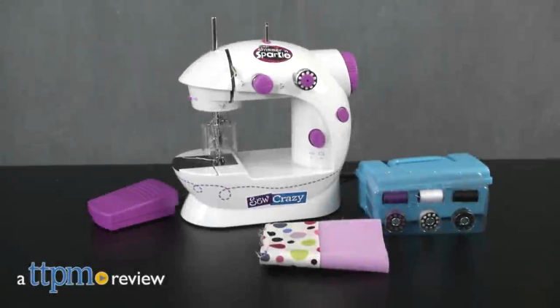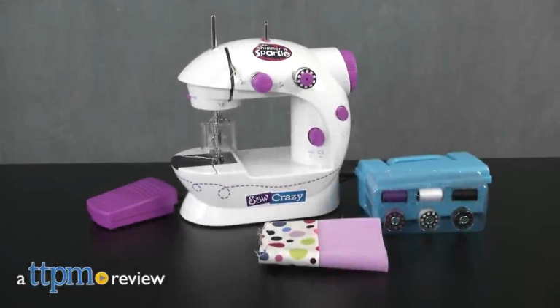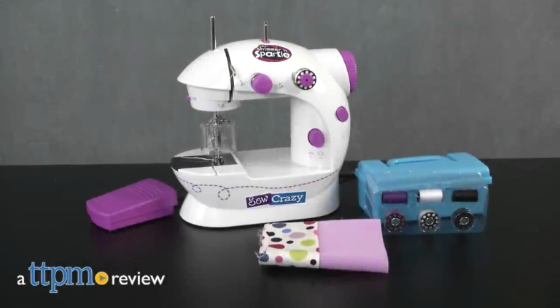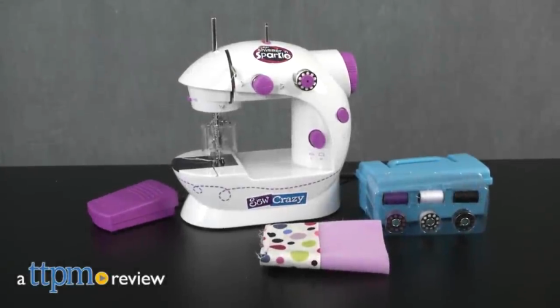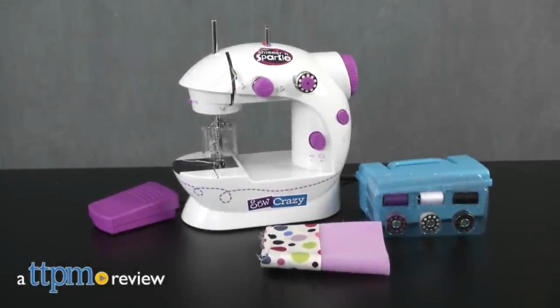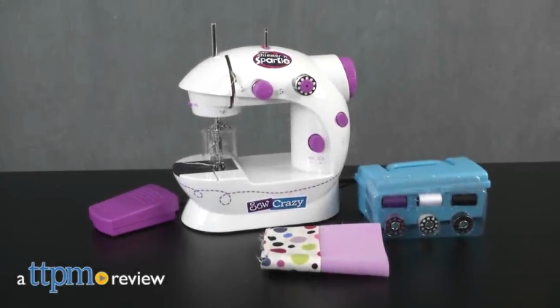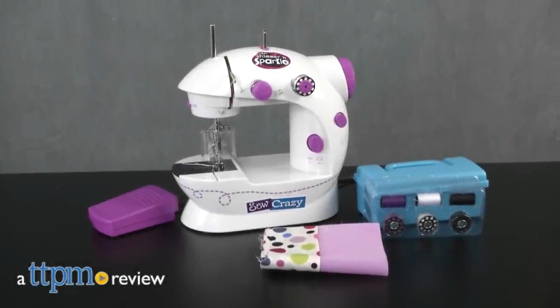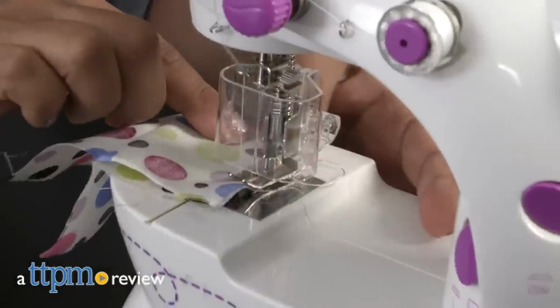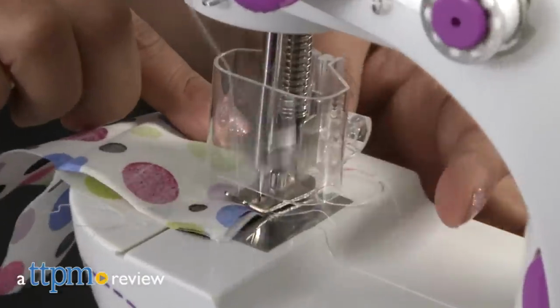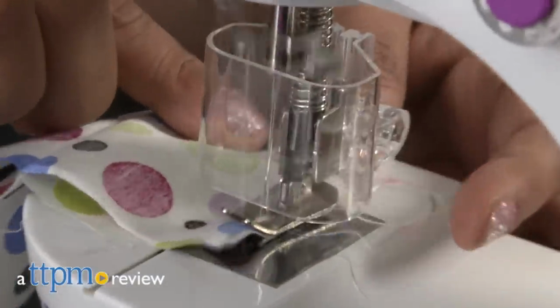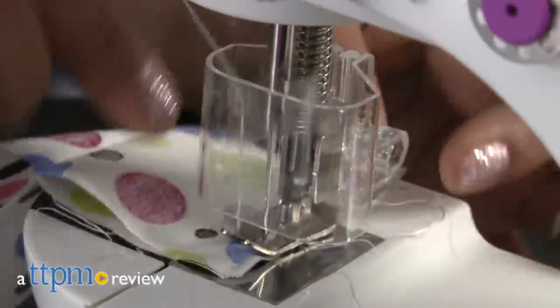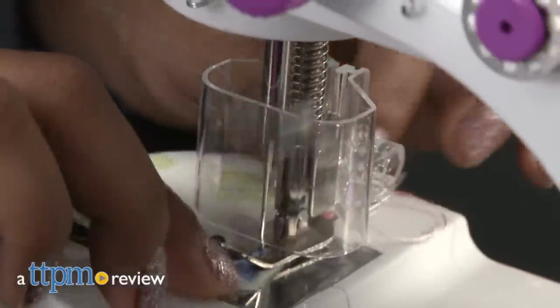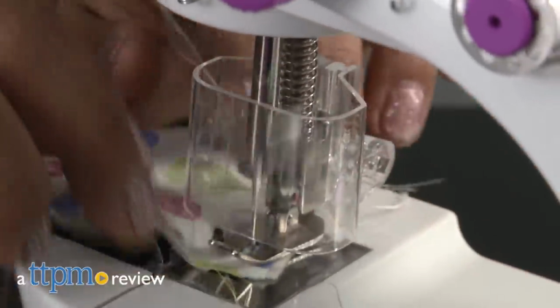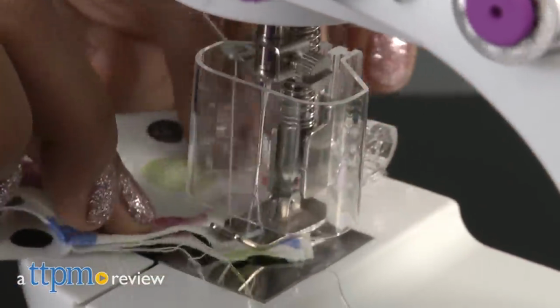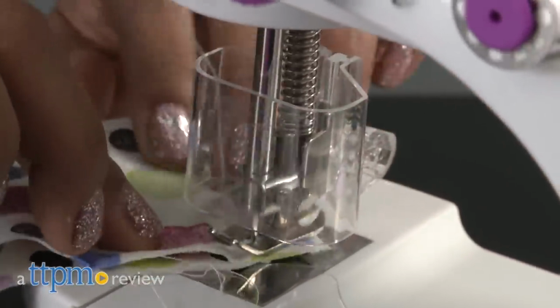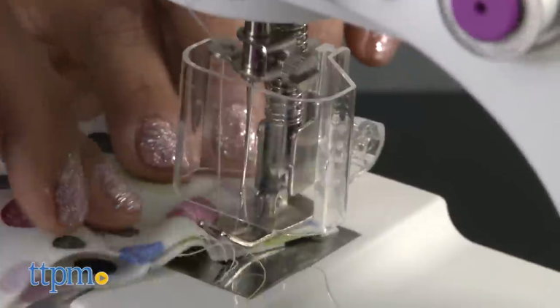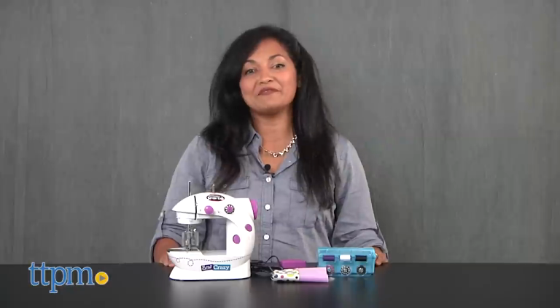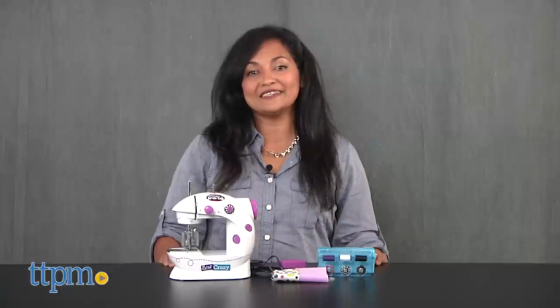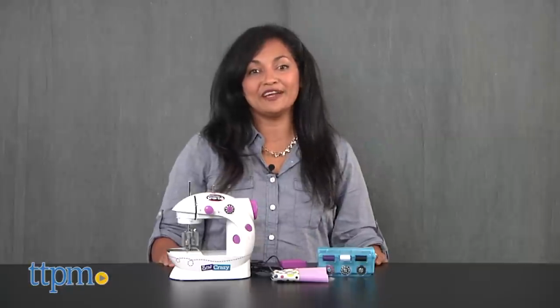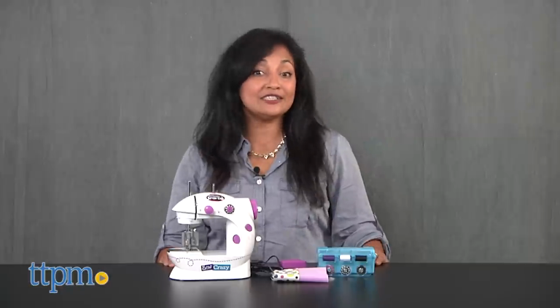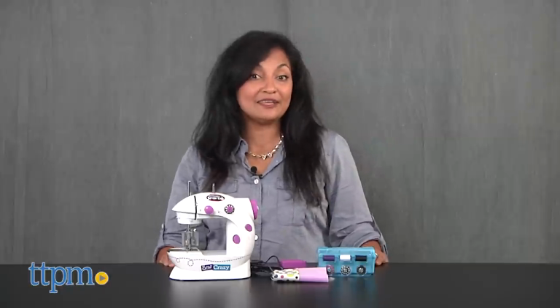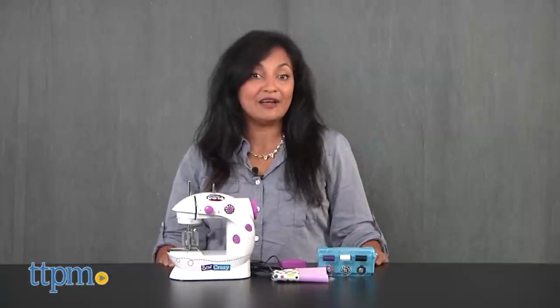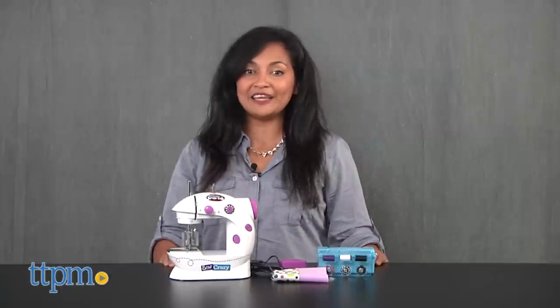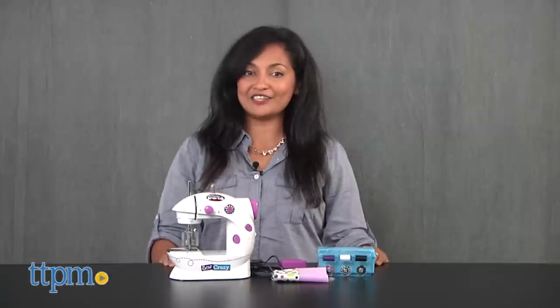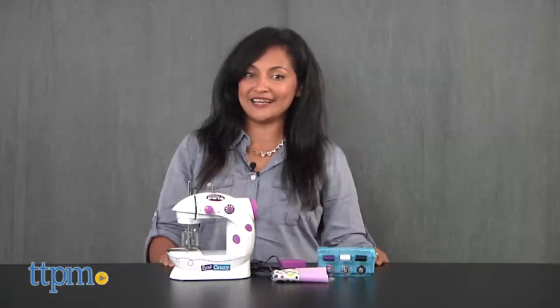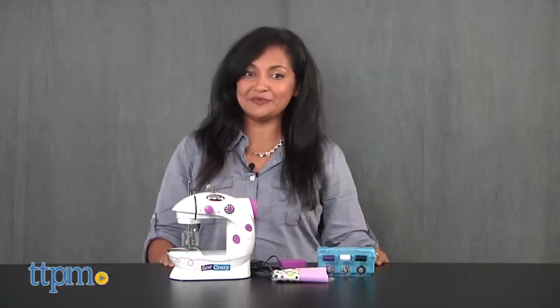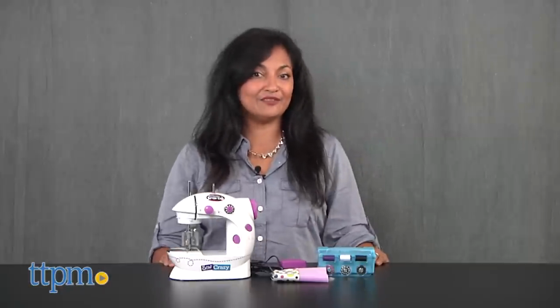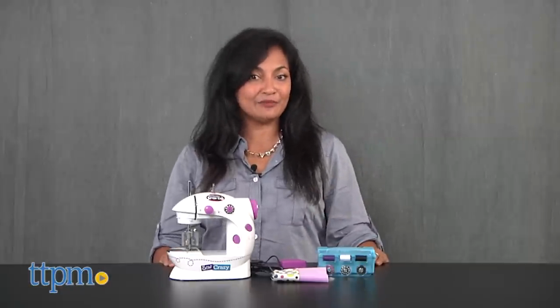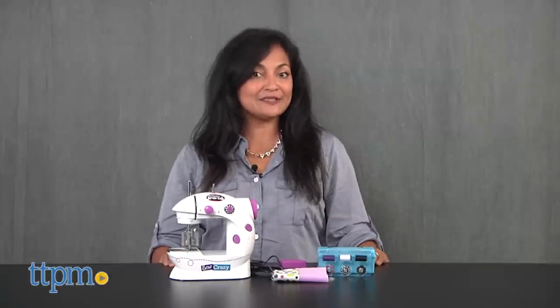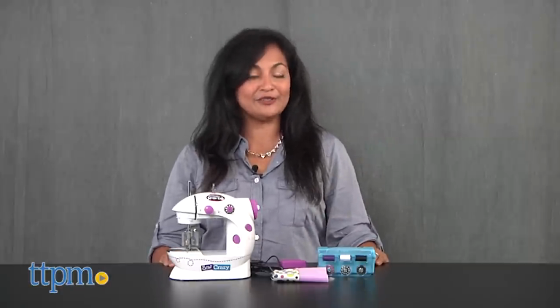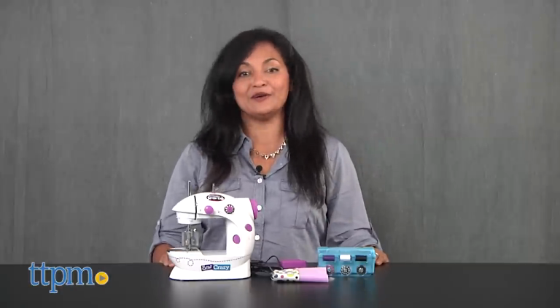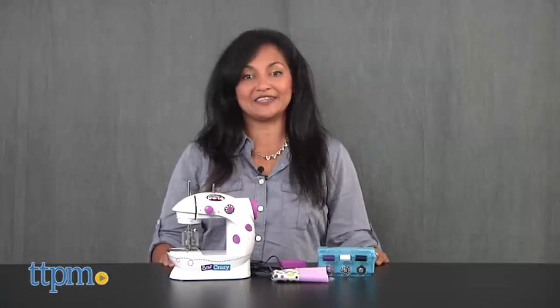Ready, Set, Sew! You are ready to launch your fashion design career! Hey everyone, this is Maria with TTPM. For budding fashion designers, we have the Shimmer & Sparkle Sew Crazy.